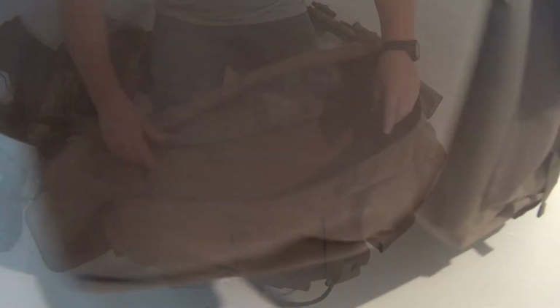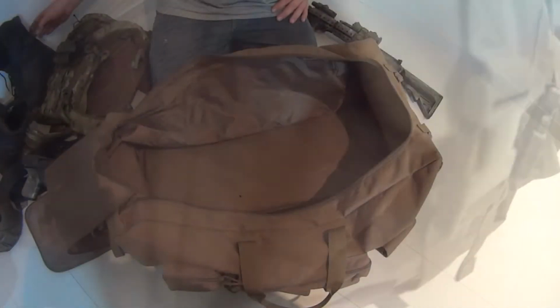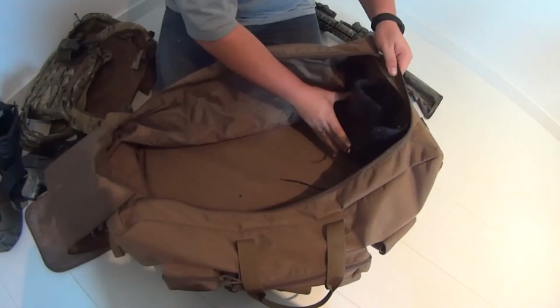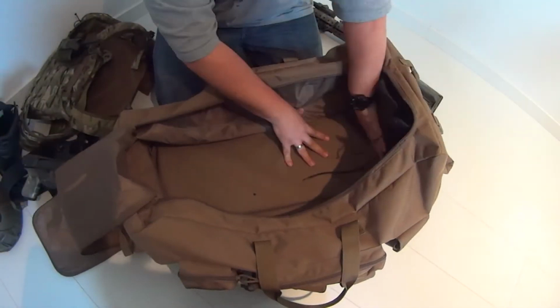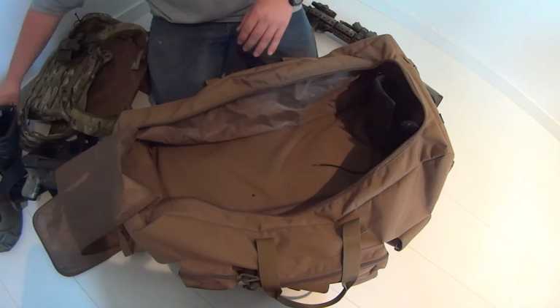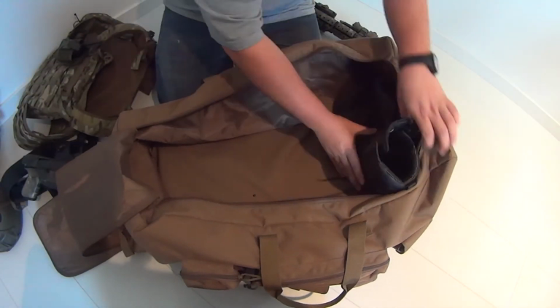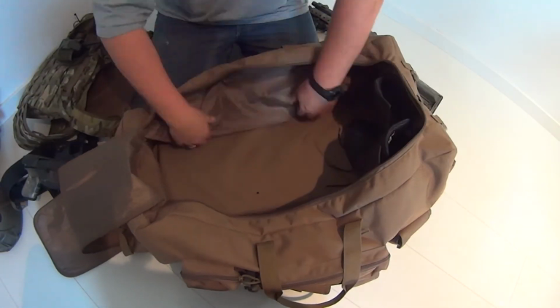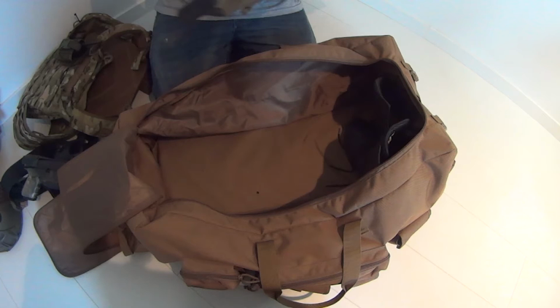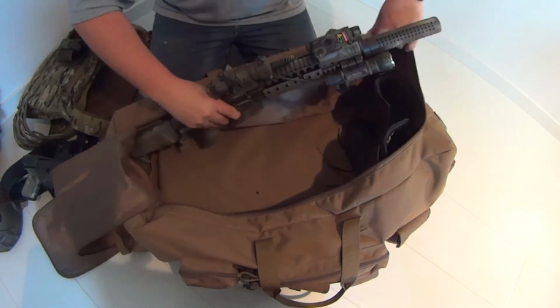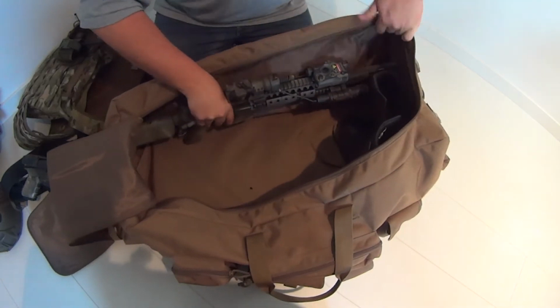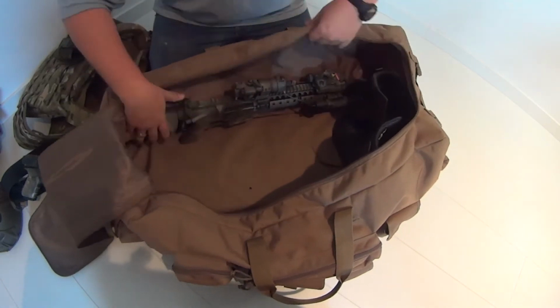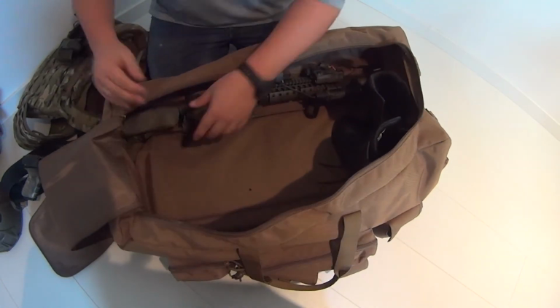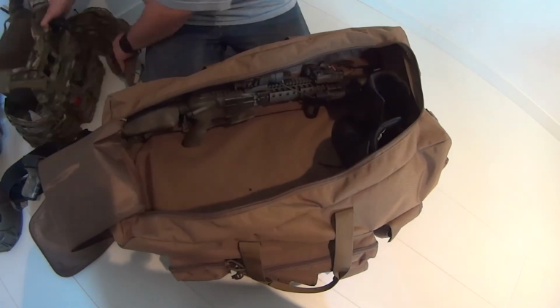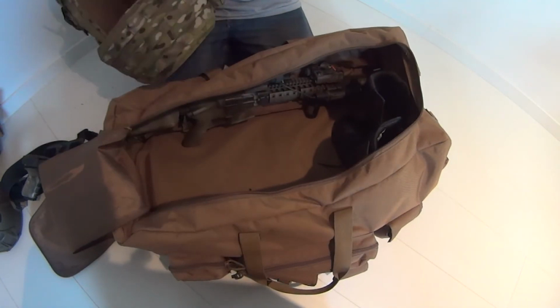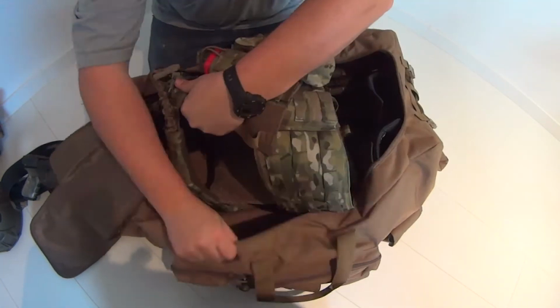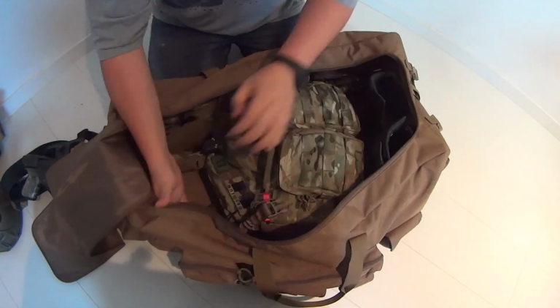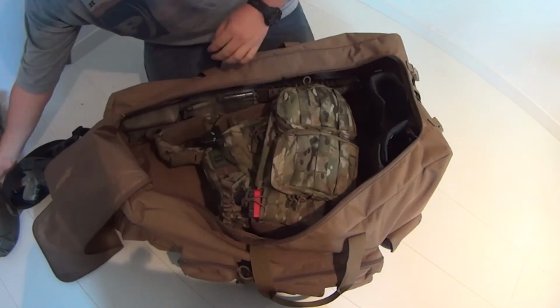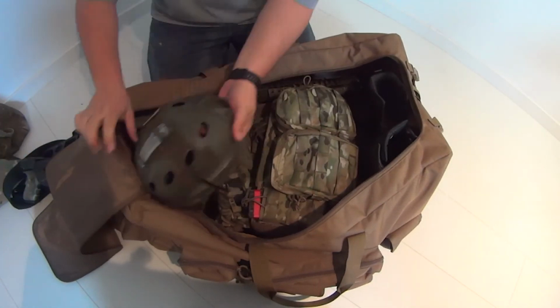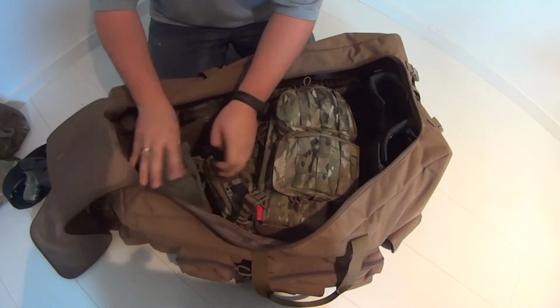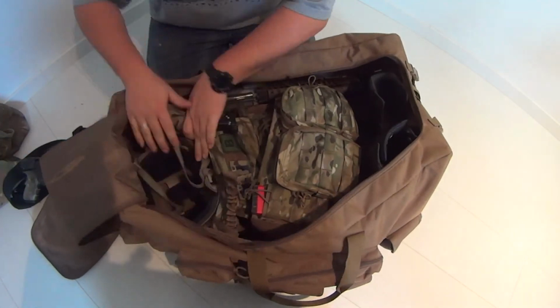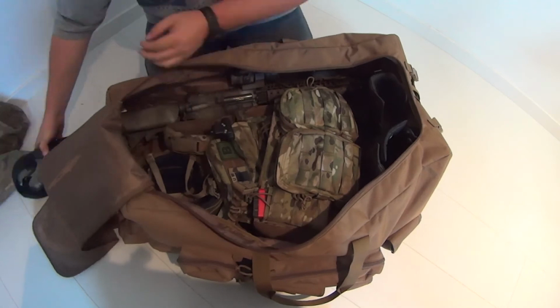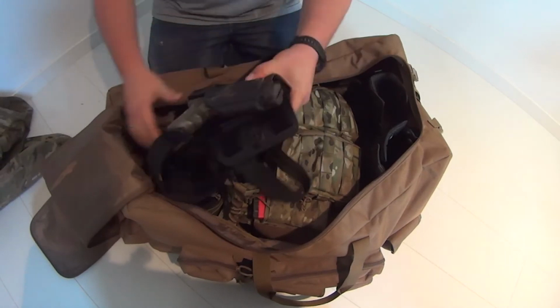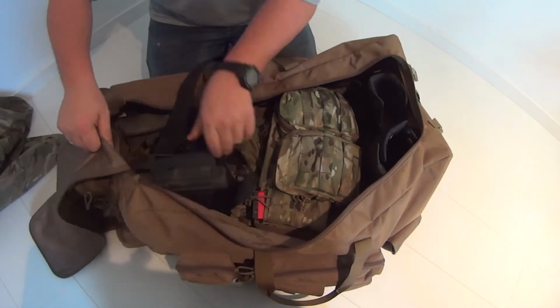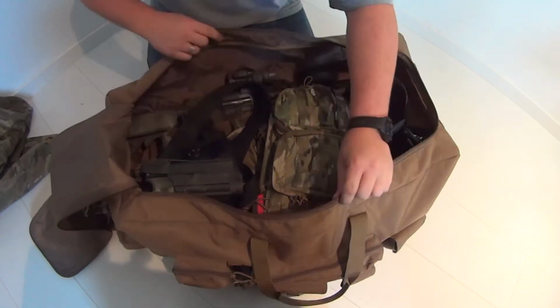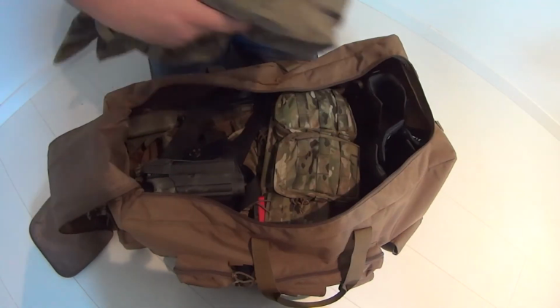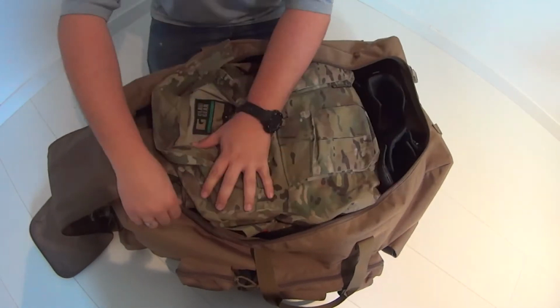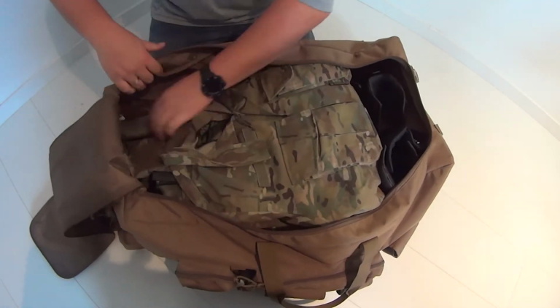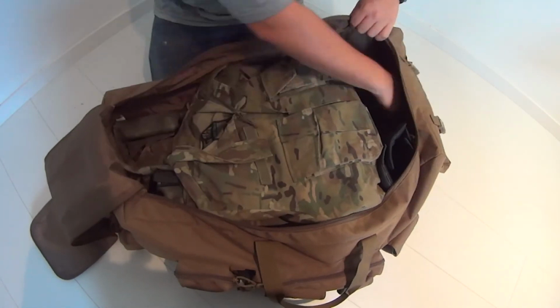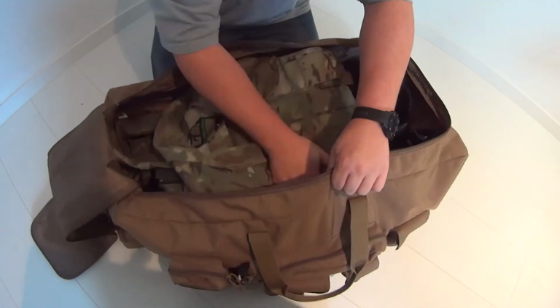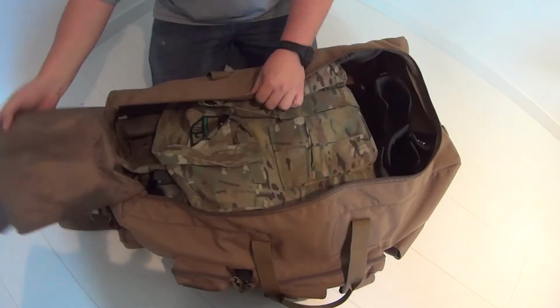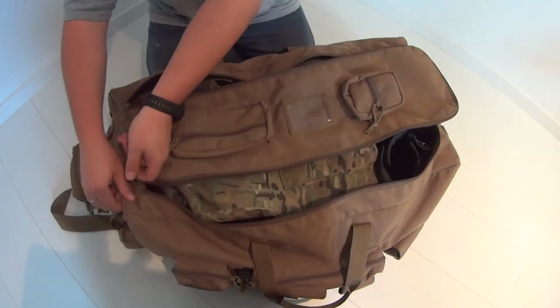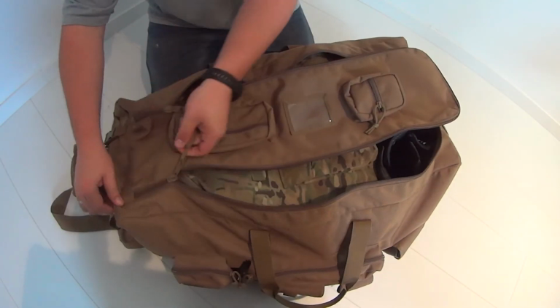This bag really is a nice item for the airsoft or milsim player that has a lot of equipment to carry around. It takes your plate carrier, boots, clothing, holster, helmet and even more. There's even room left for the replica itself.